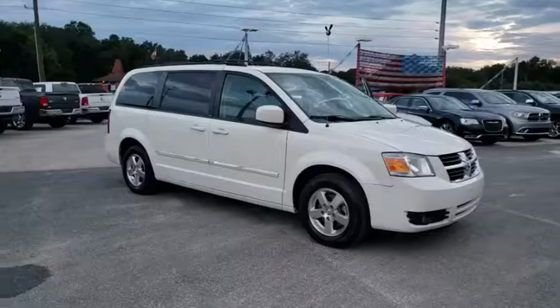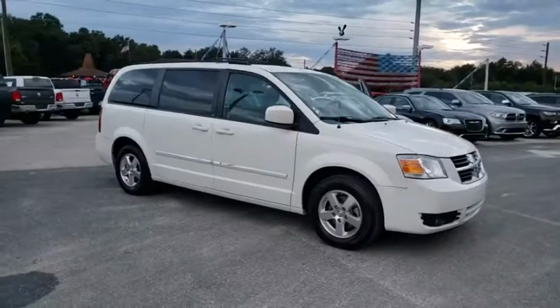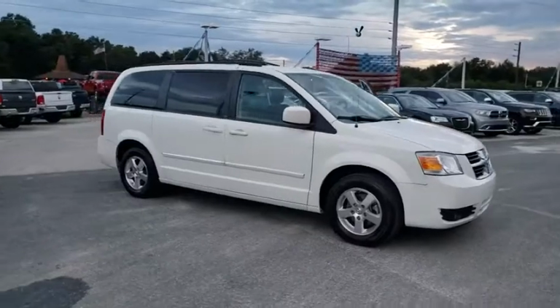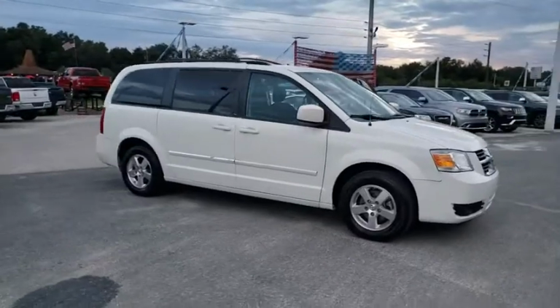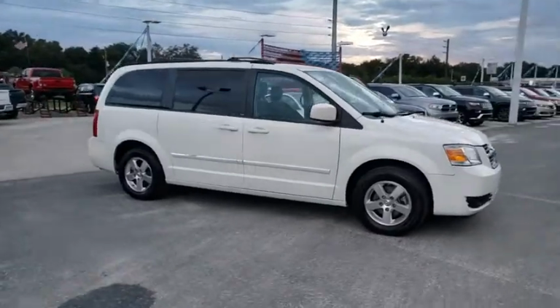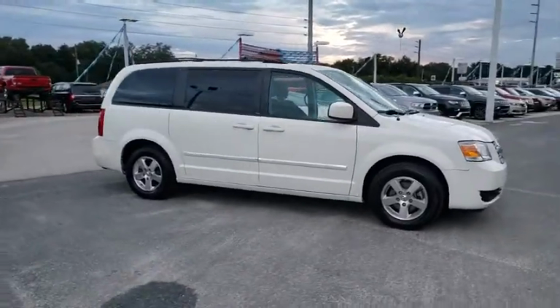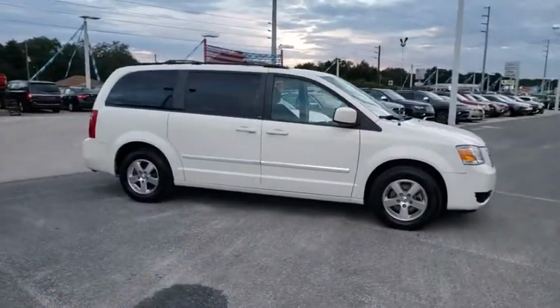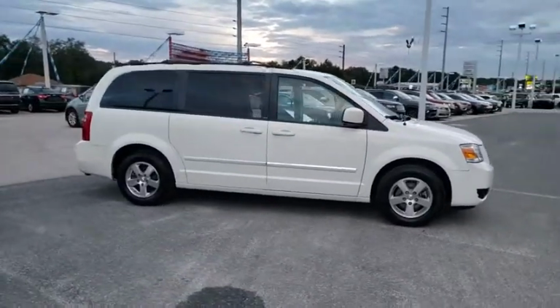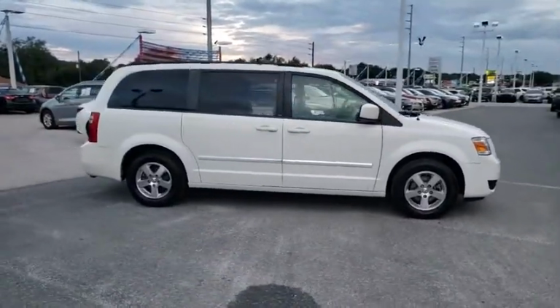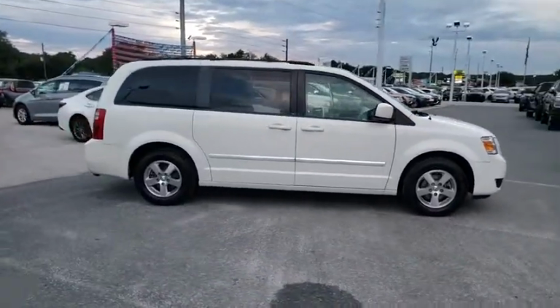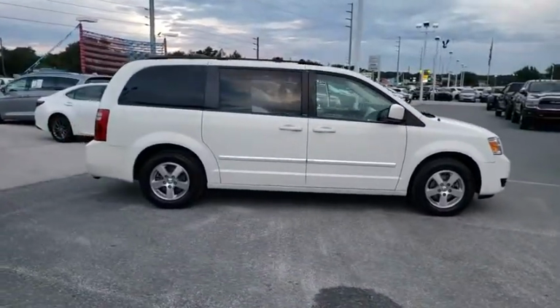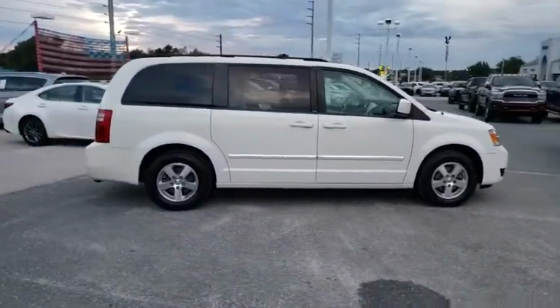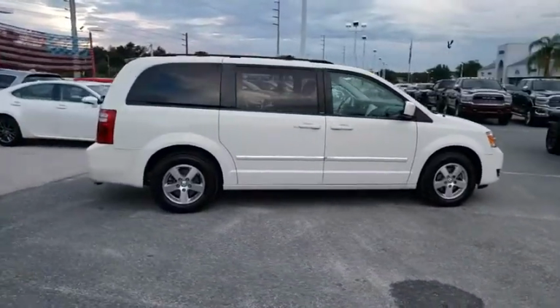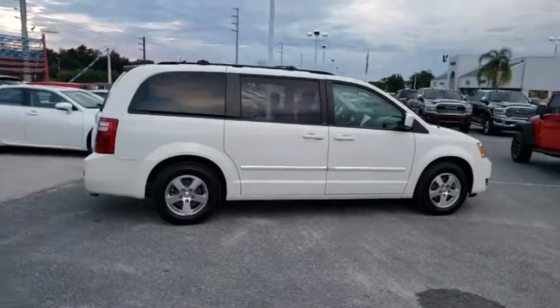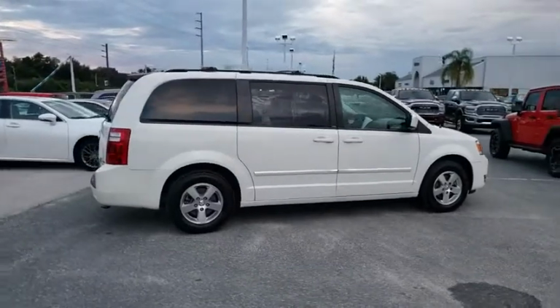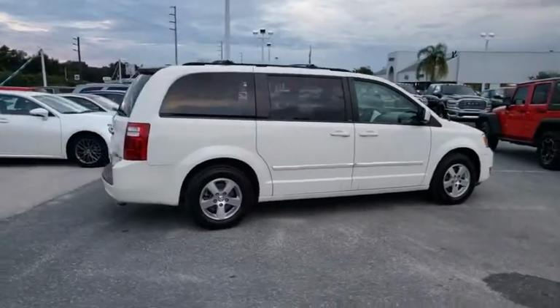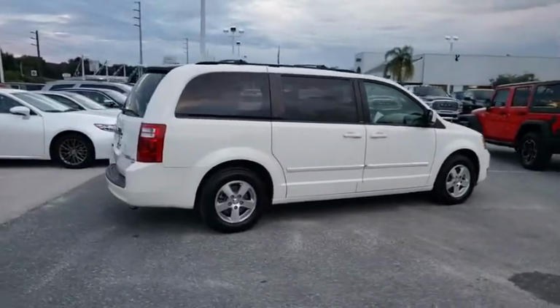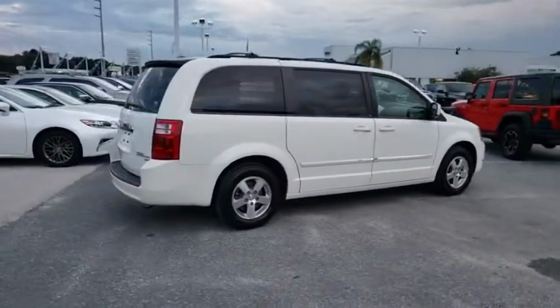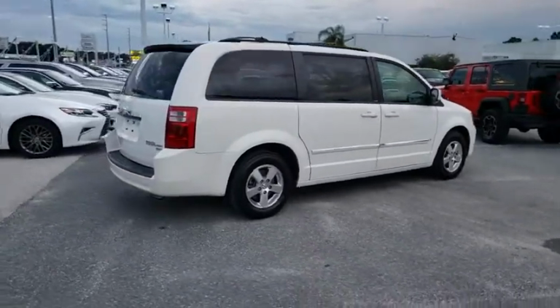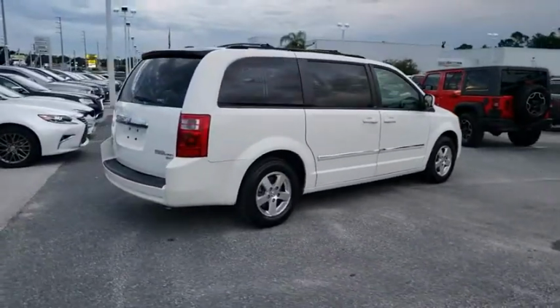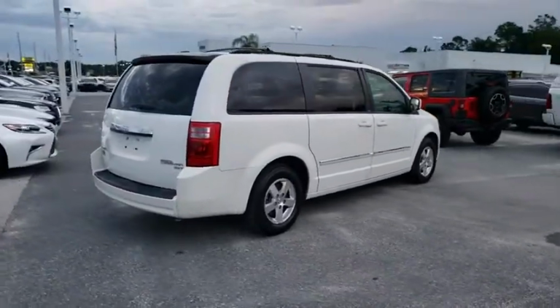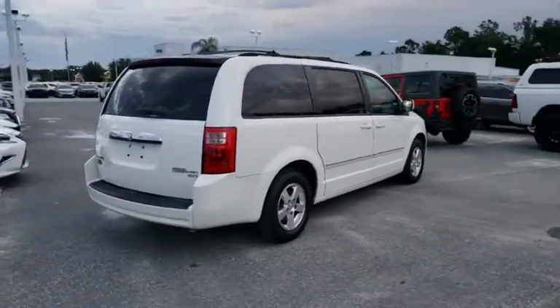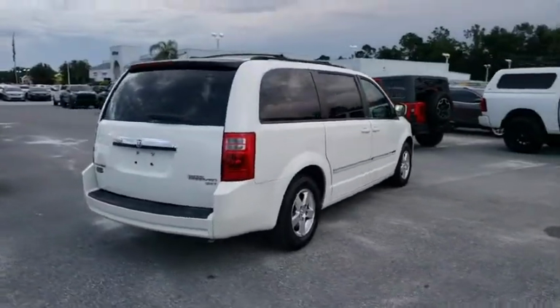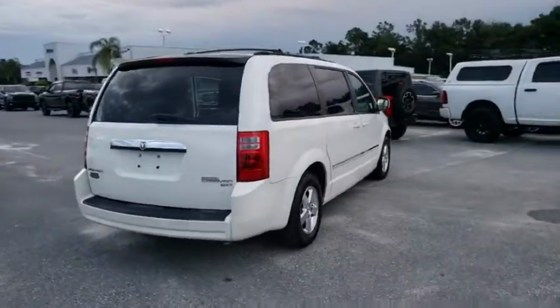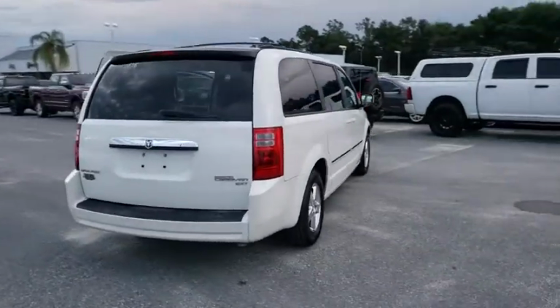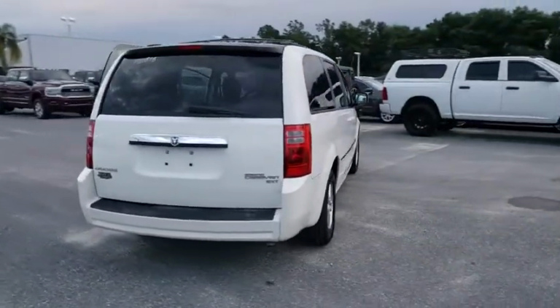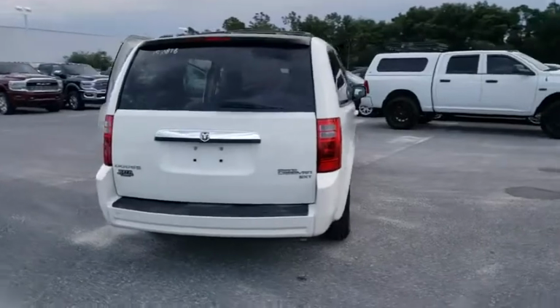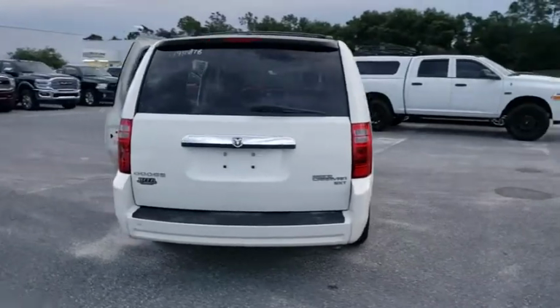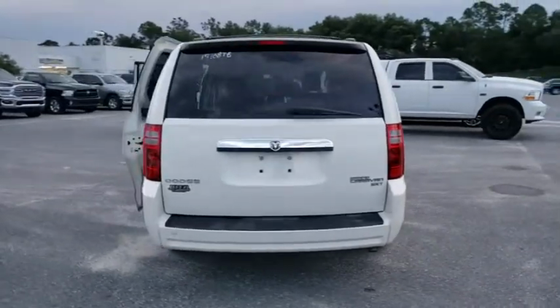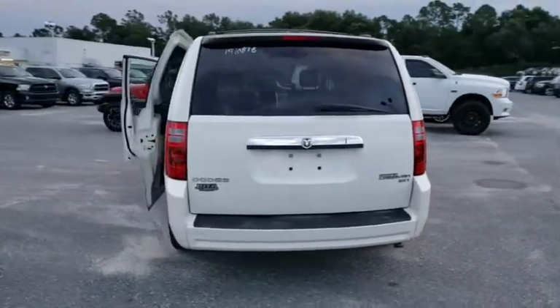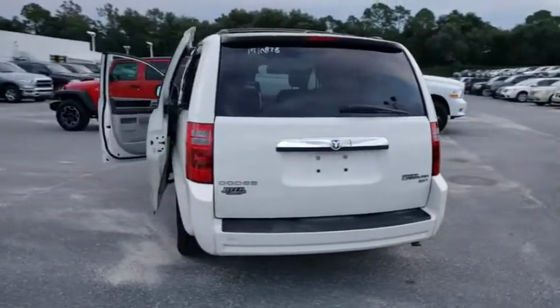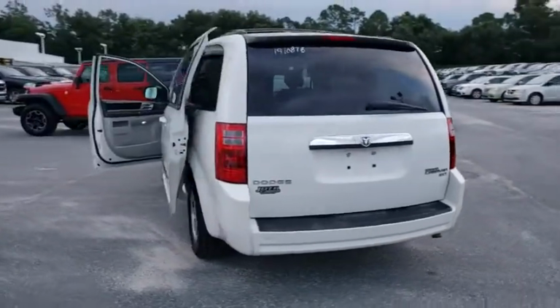Stop by and take a look at the 2009 Dodge Grand Caravan. The Dodge Grand Caravan received the government's highest front and side crash rating of five stars. Its vast interior is widely praised.